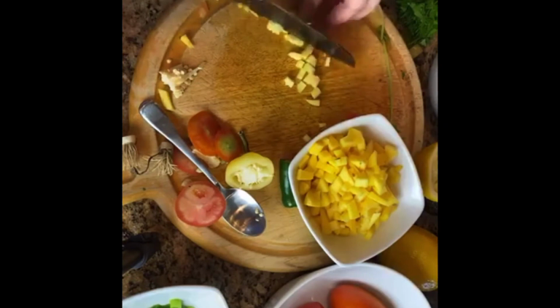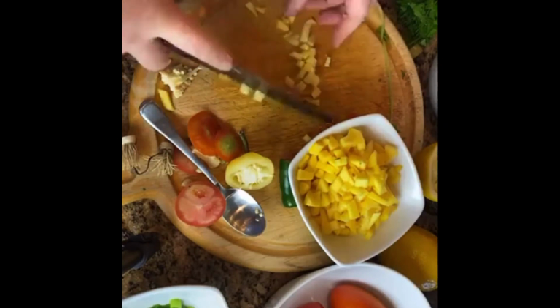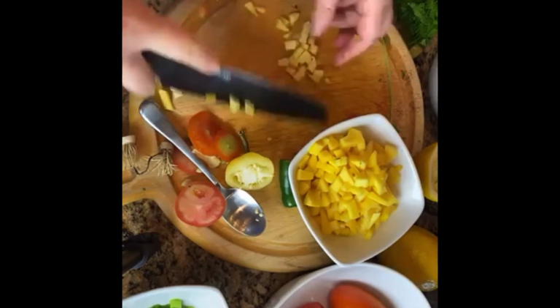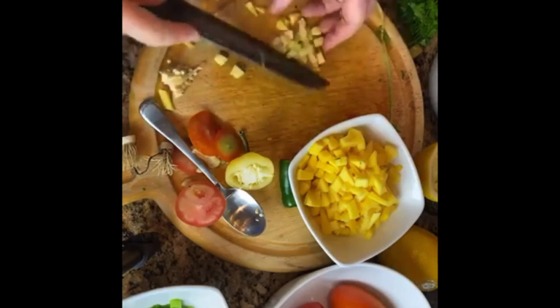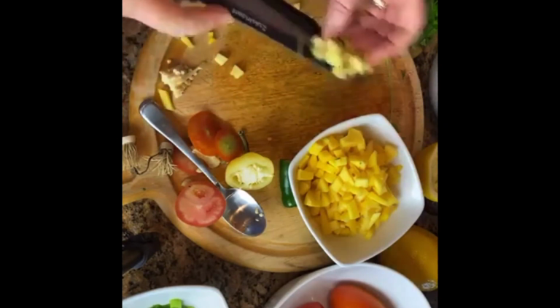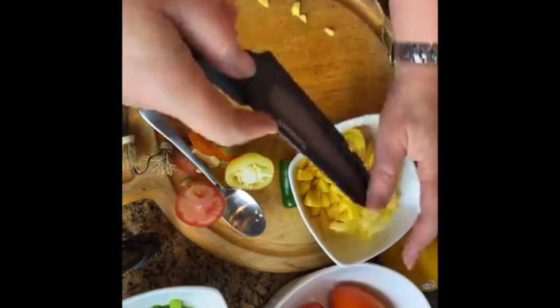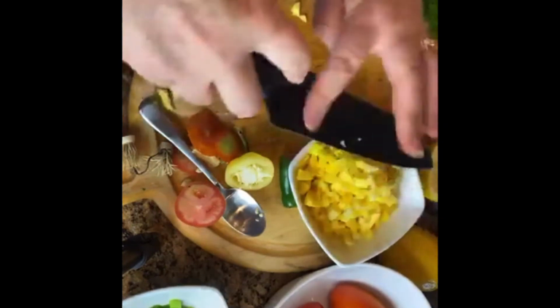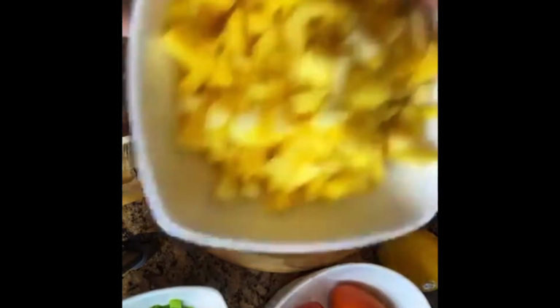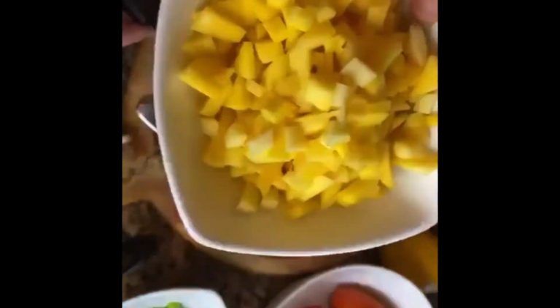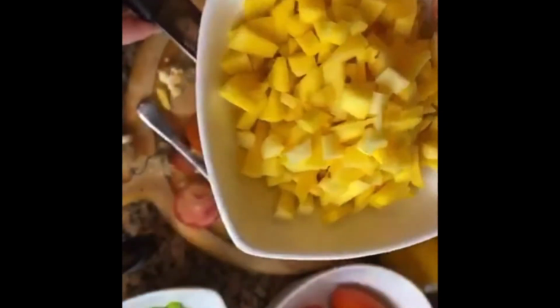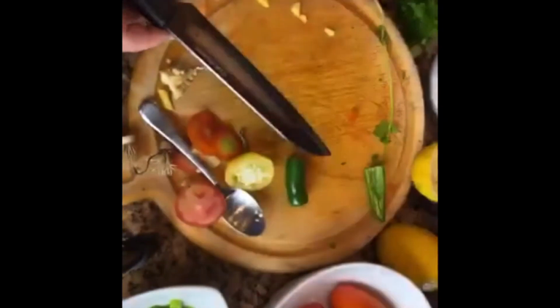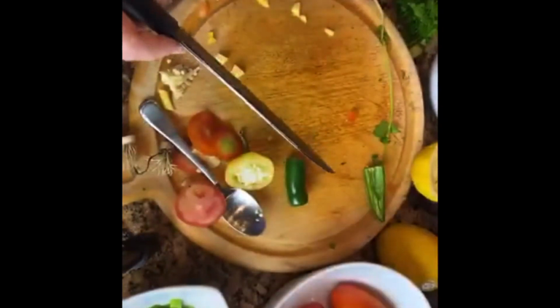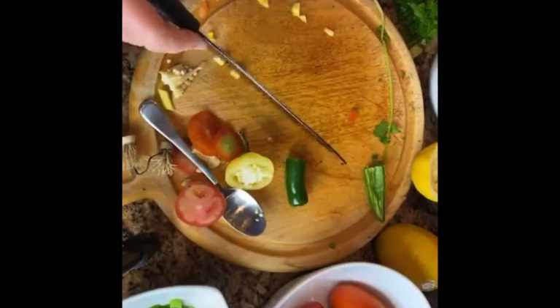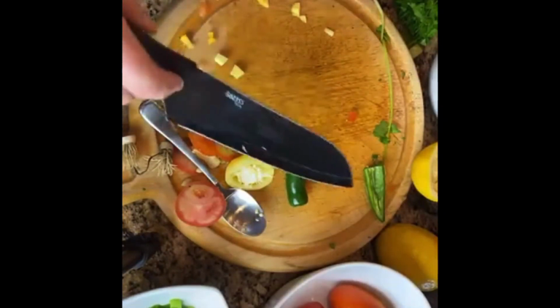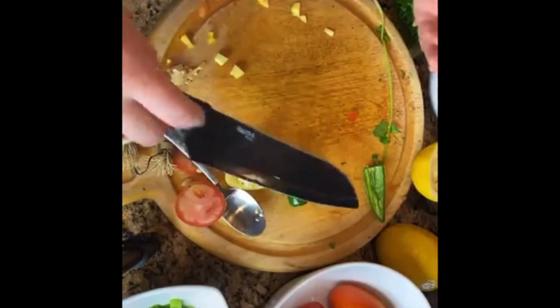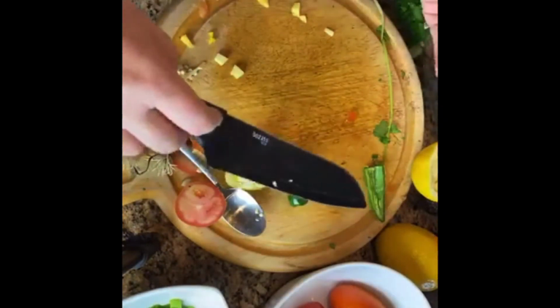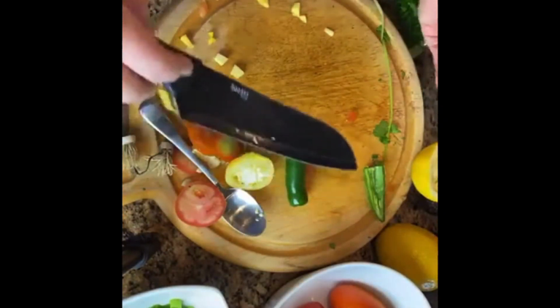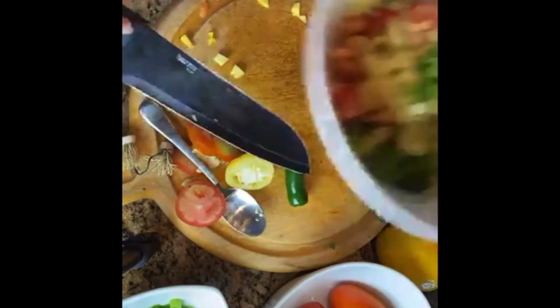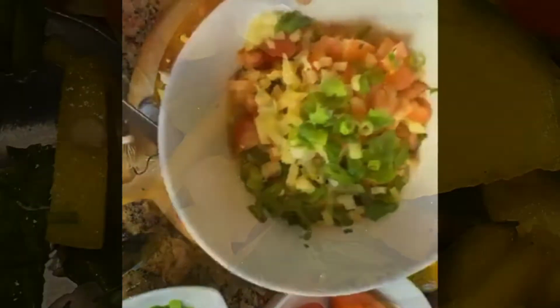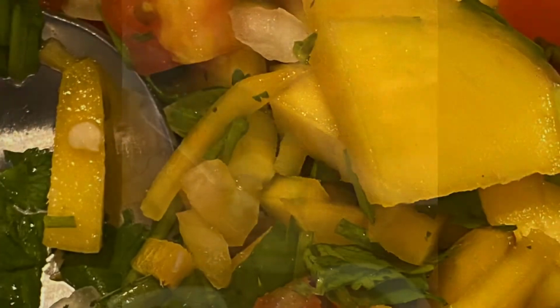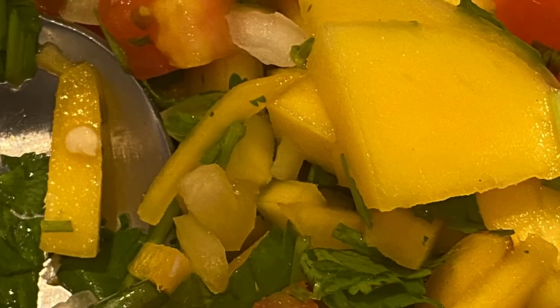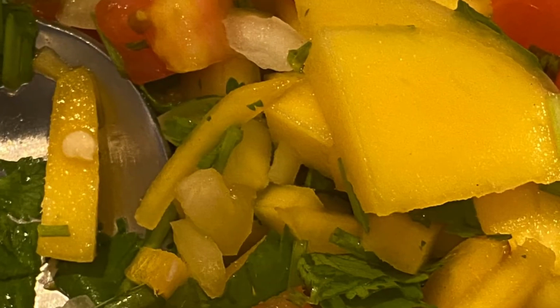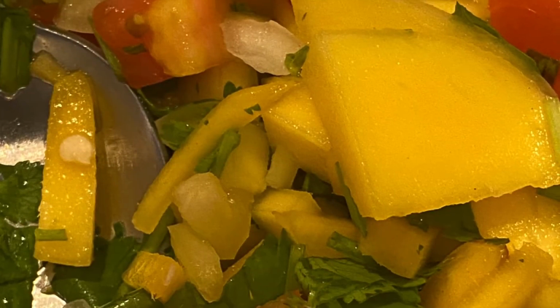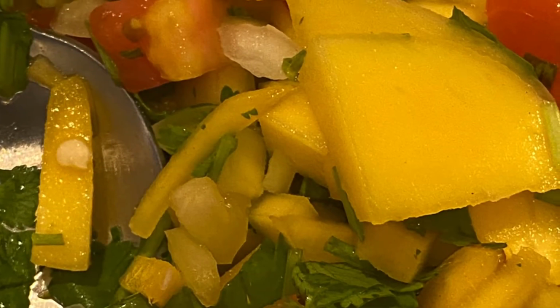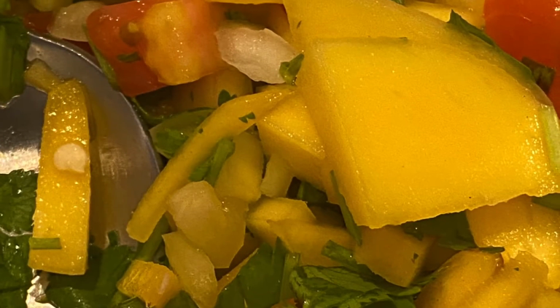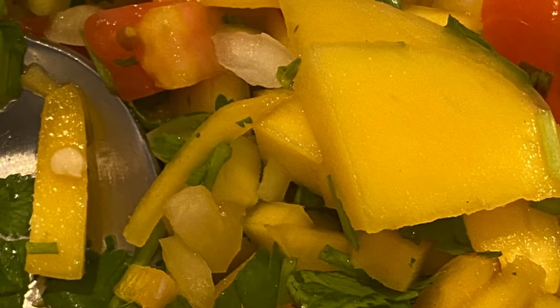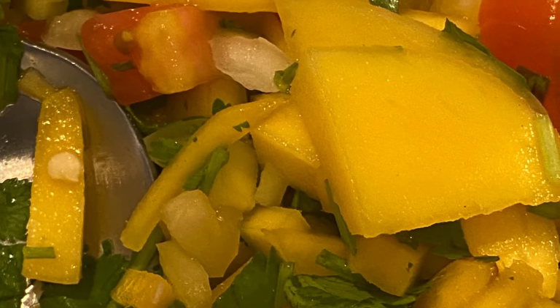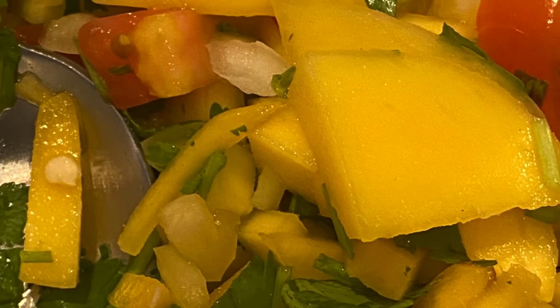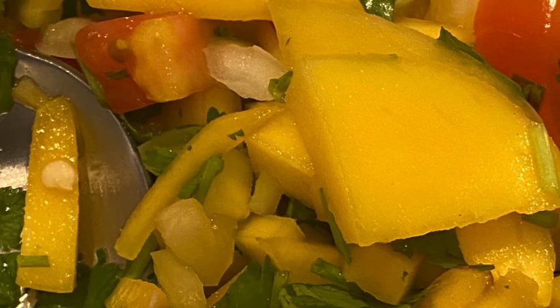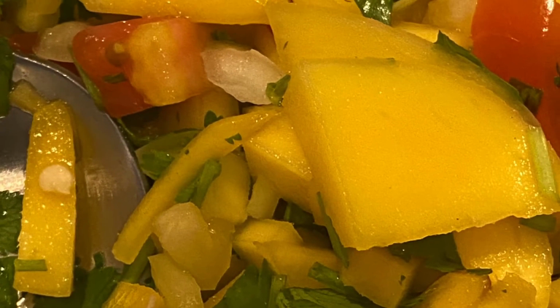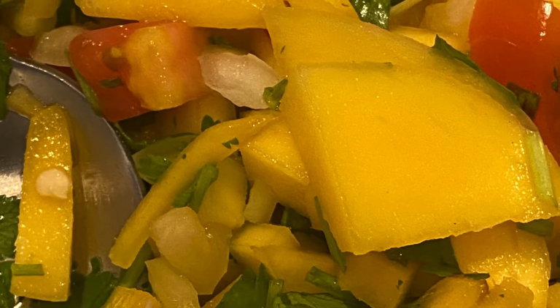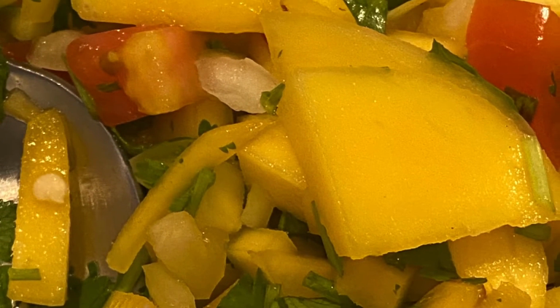Chopping mangoes into tiny dices. And then I put them with different chilies, cilantro, and a little bit of tomato. Delicious.